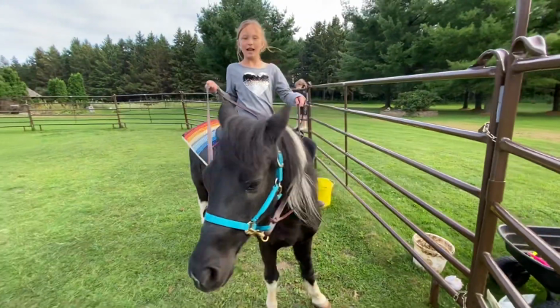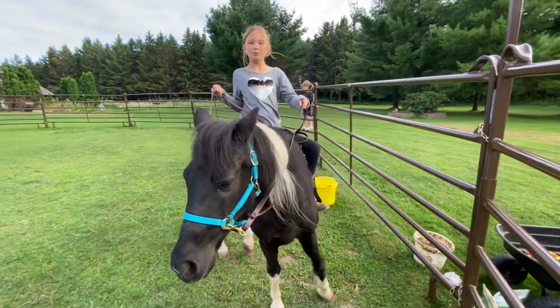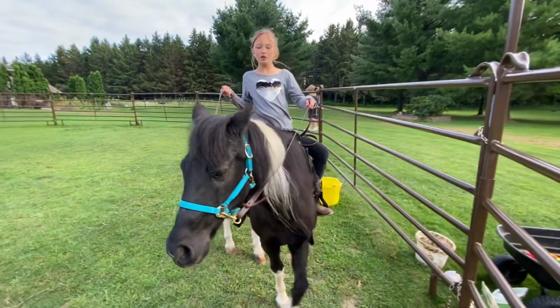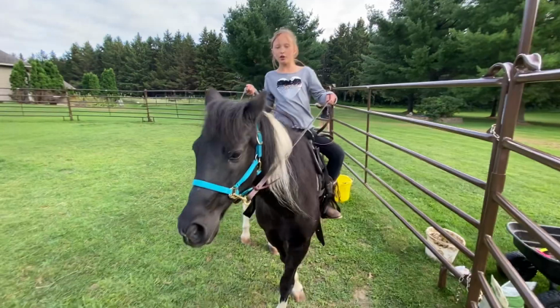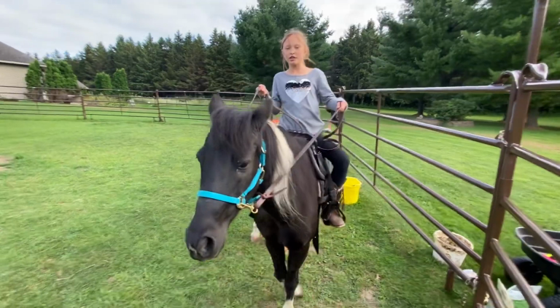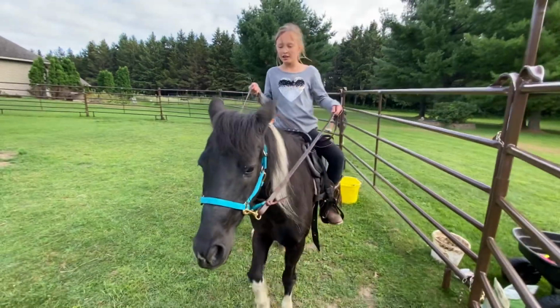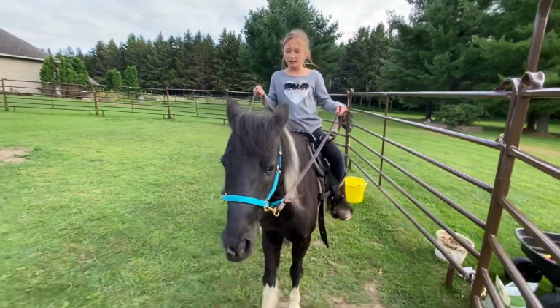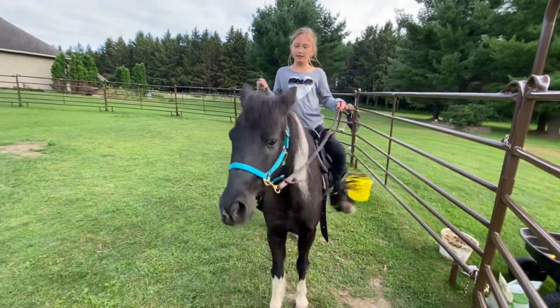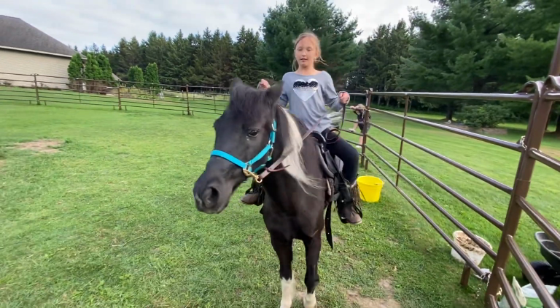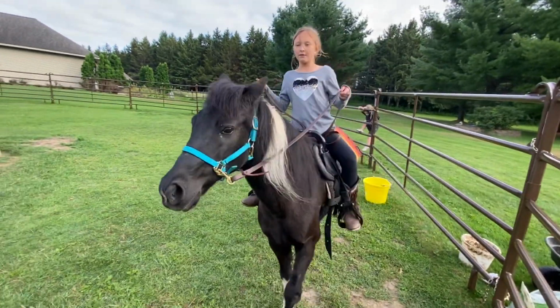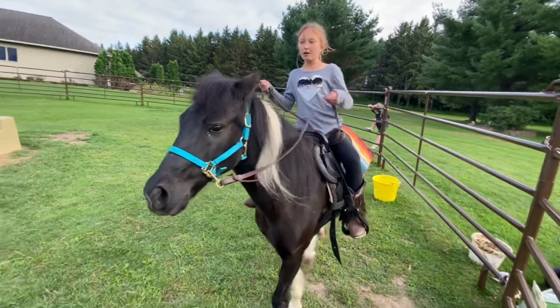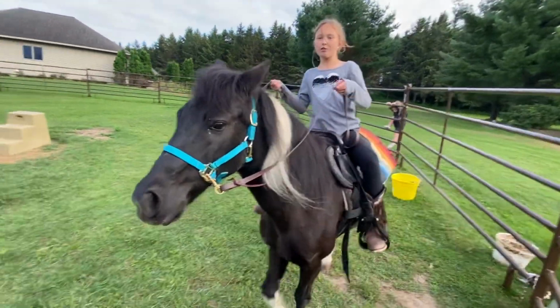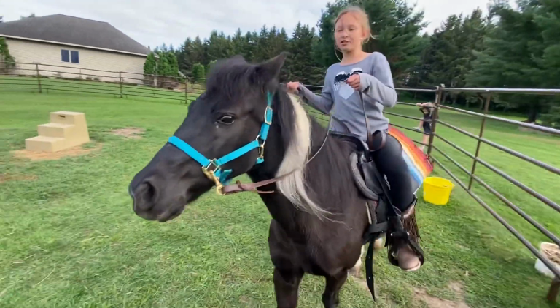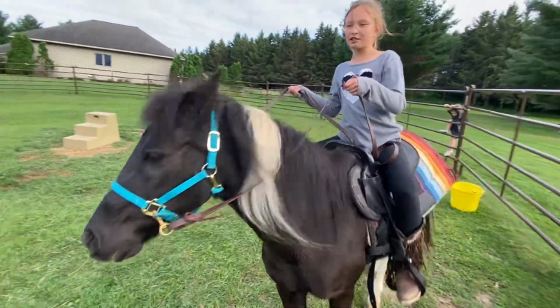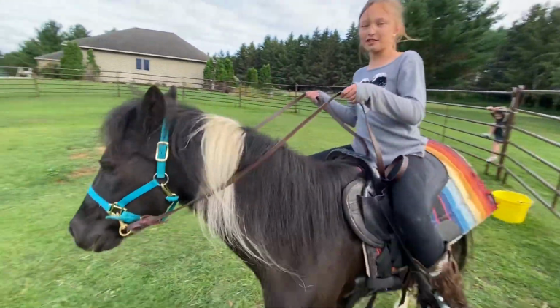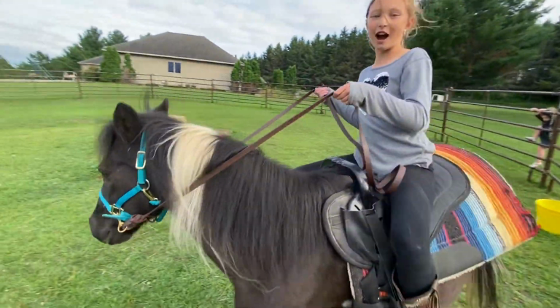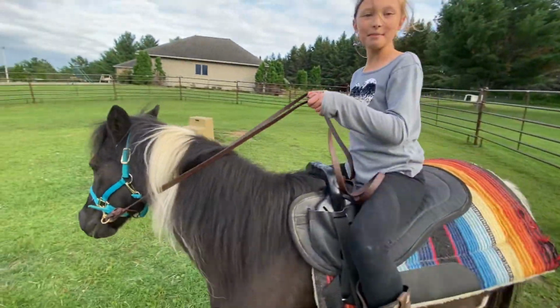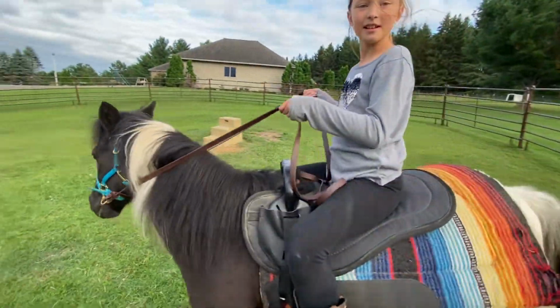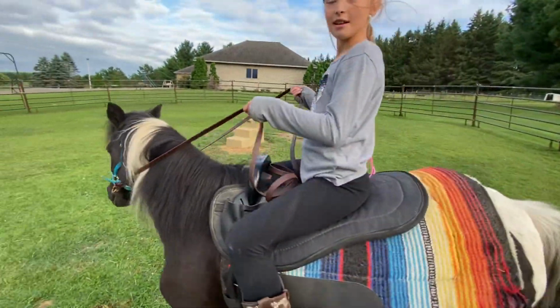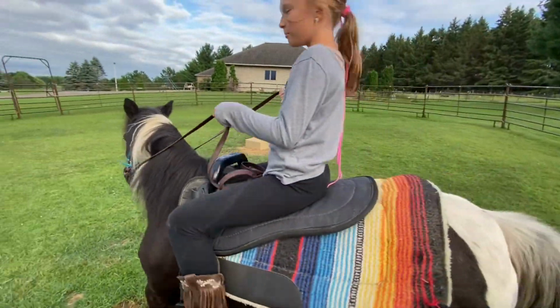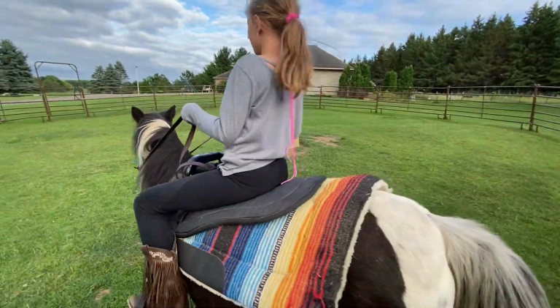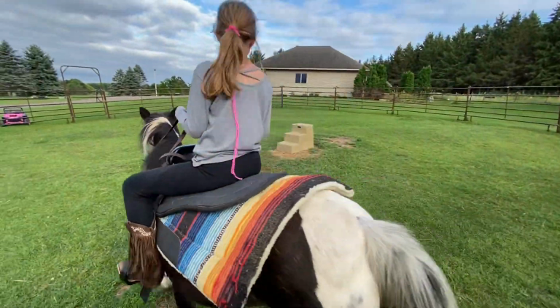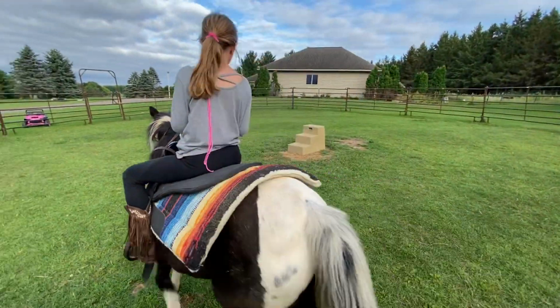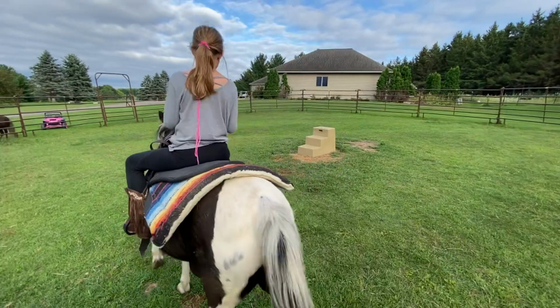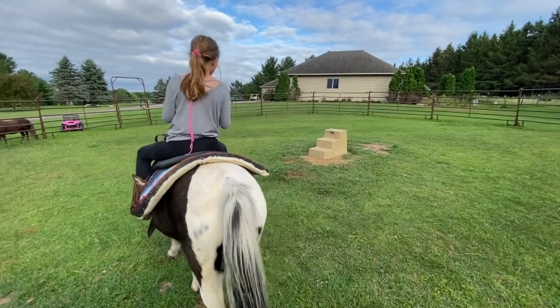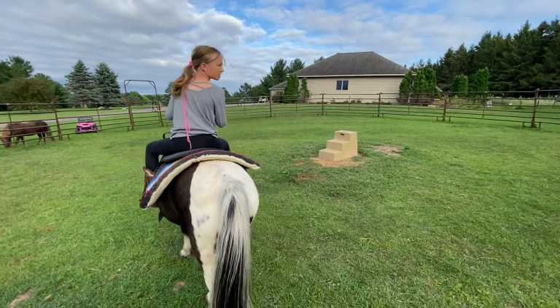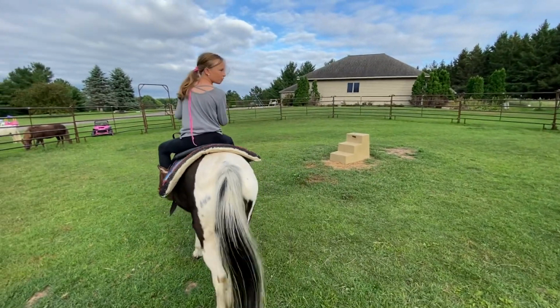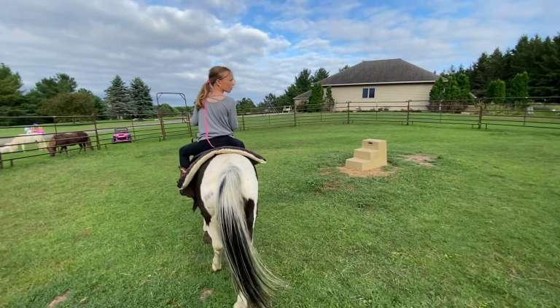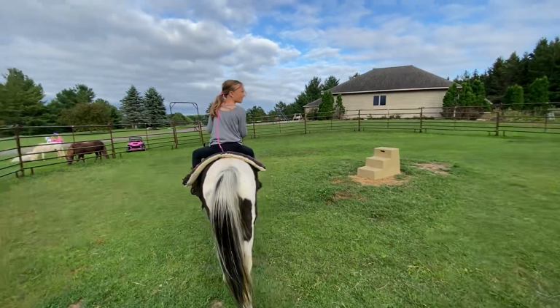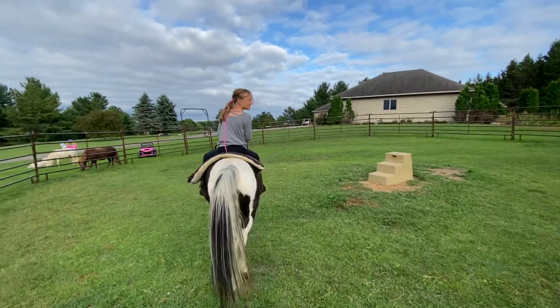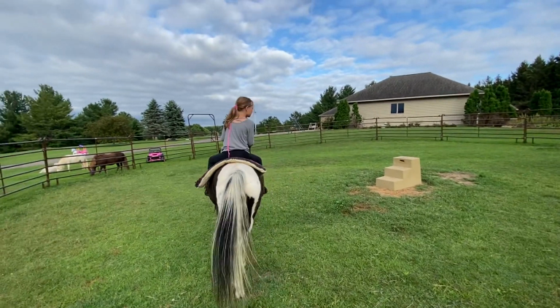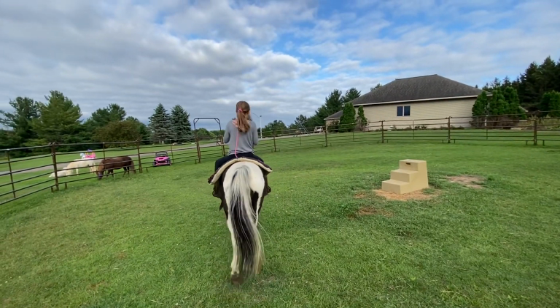If you want your horse to stop when it's walking, just pull your reins back.